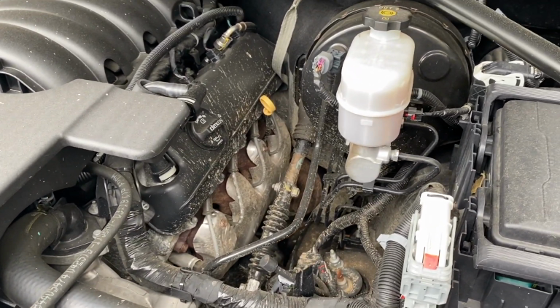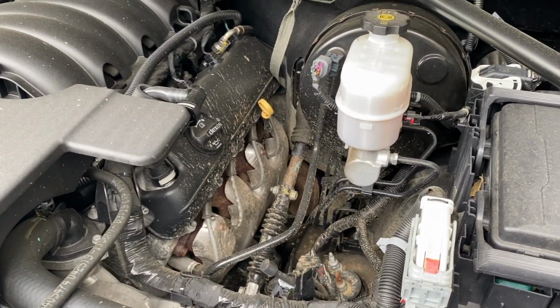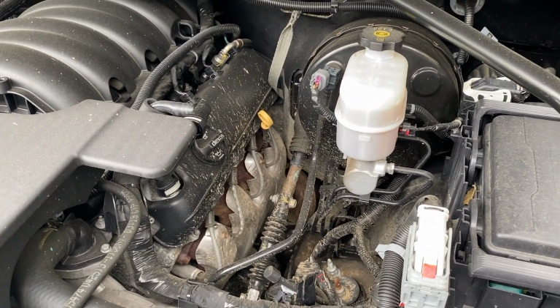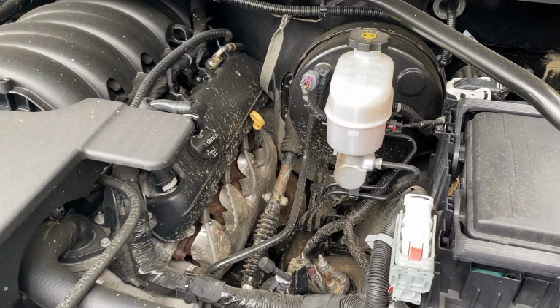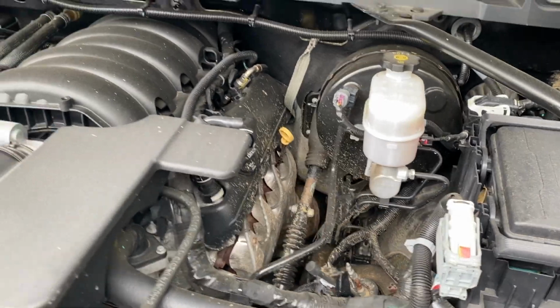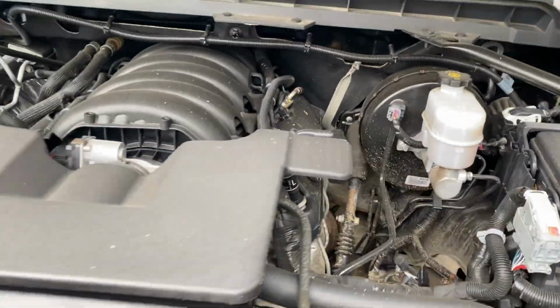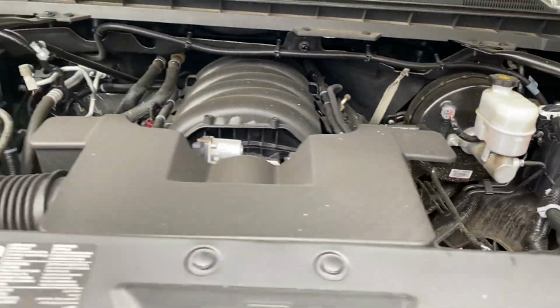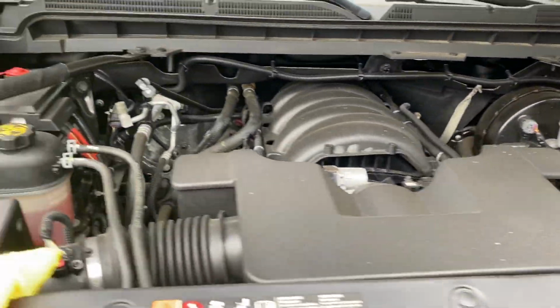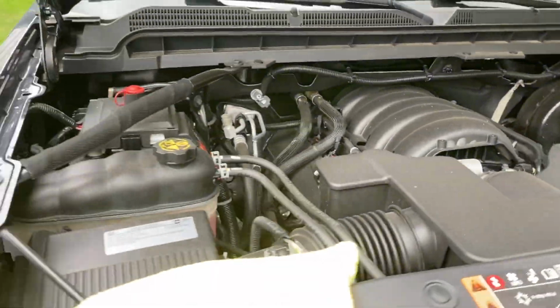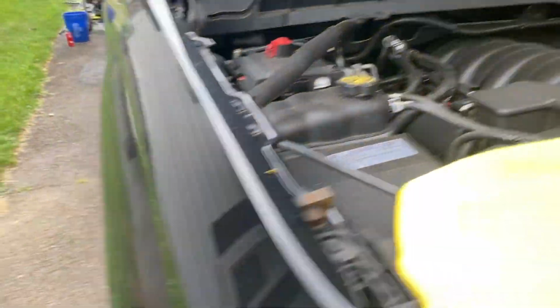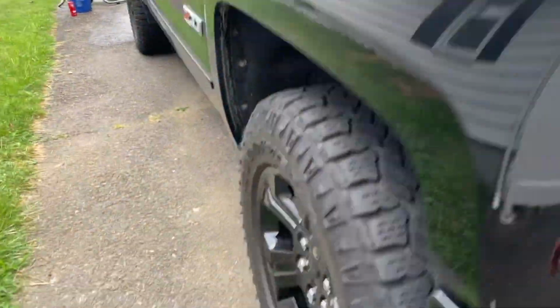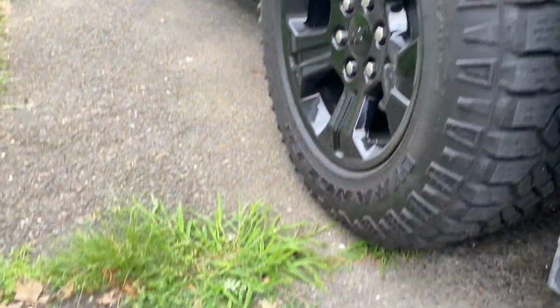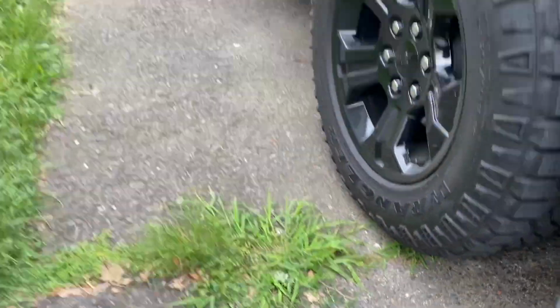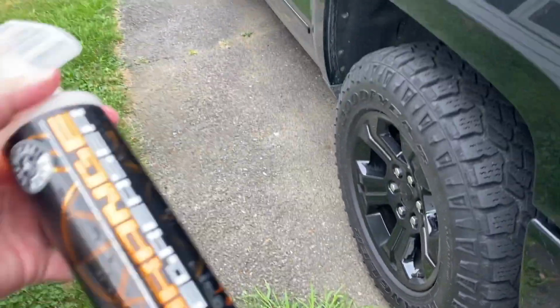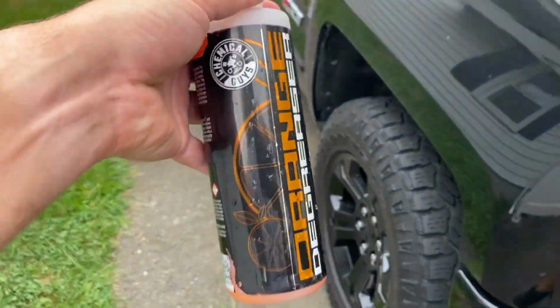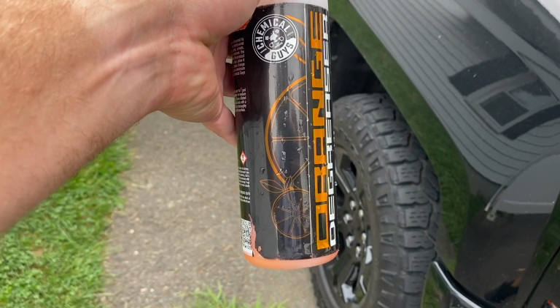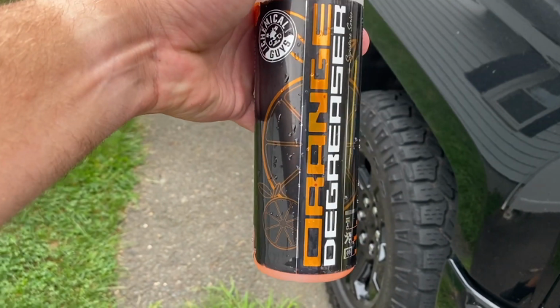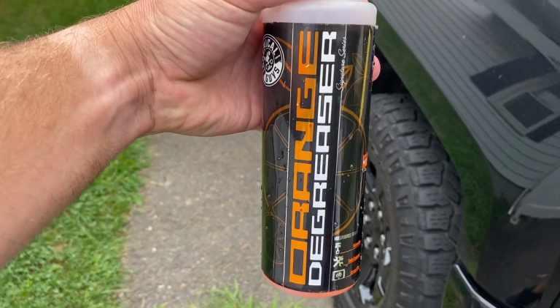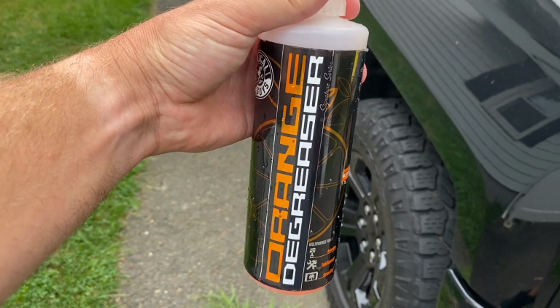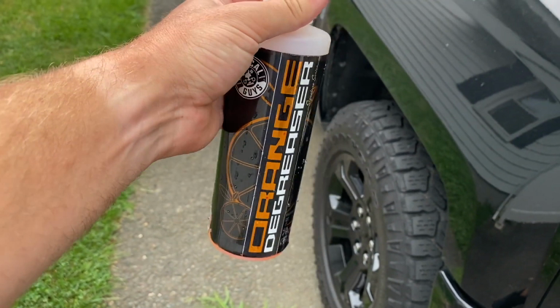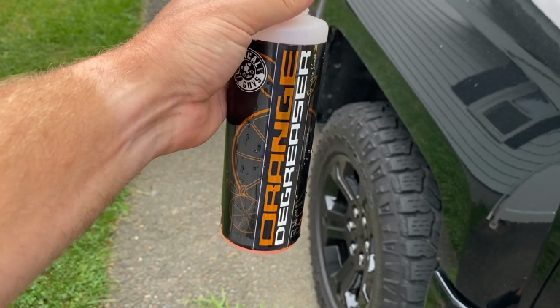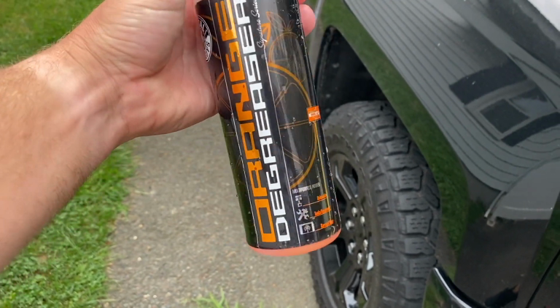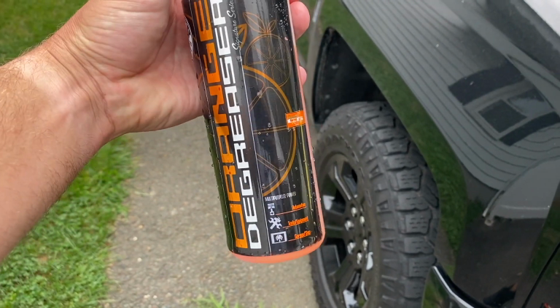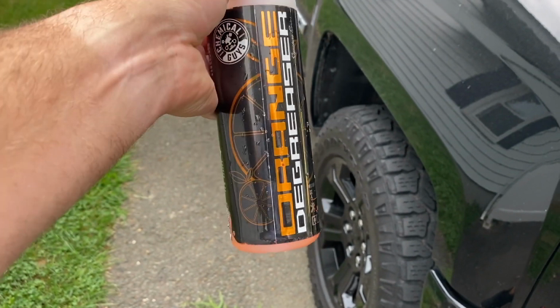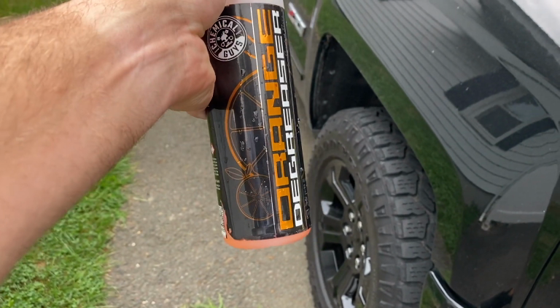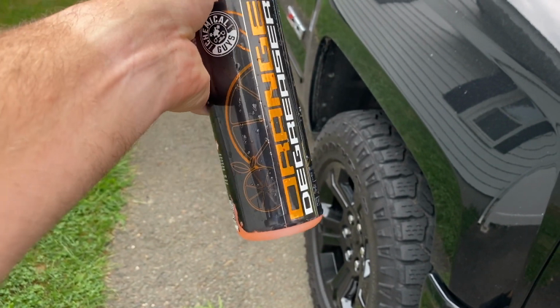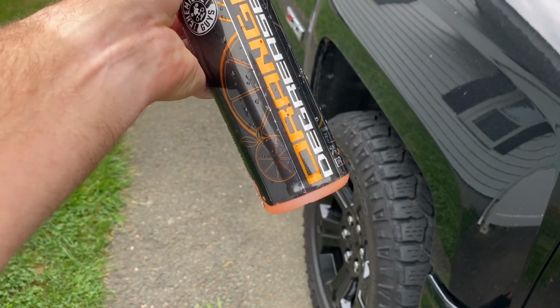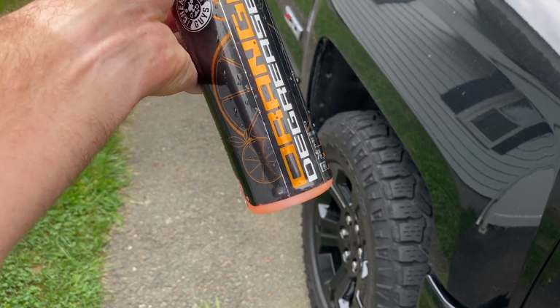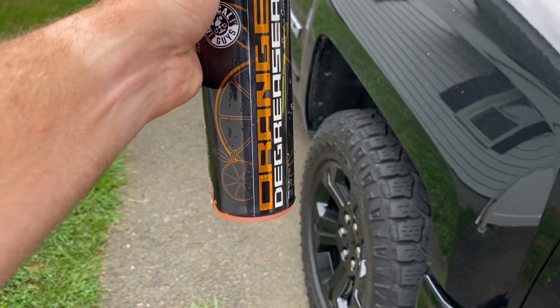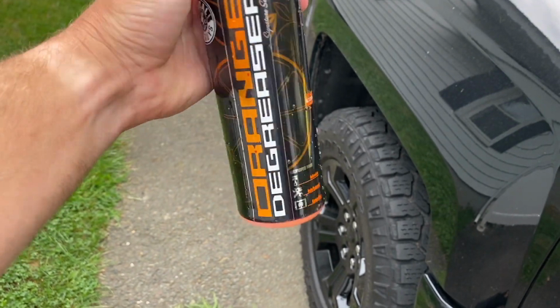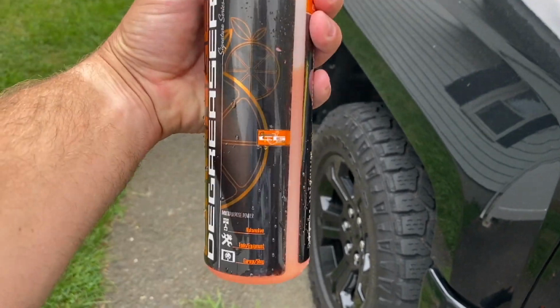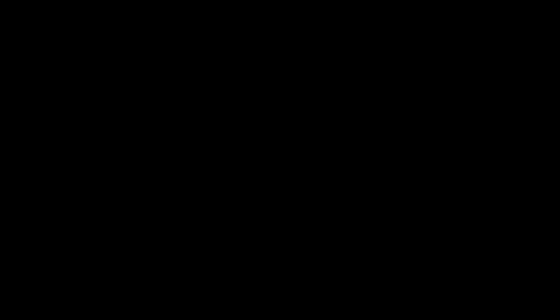So the first step I'm going to do is take a cleaning product. This is by Chemical Guys — this is their degreaser. The first thing I'm going to do is just spray down the entire engine bay. This is going to help loosen up some of that dirt, and then I'll show you the next step.